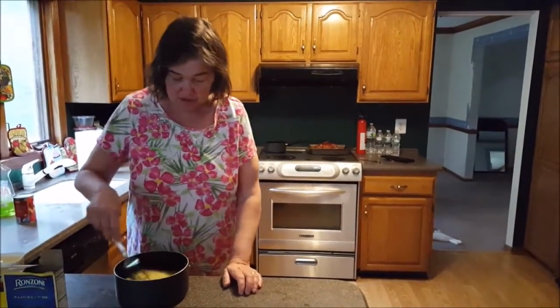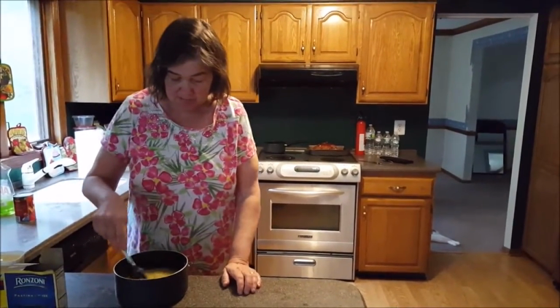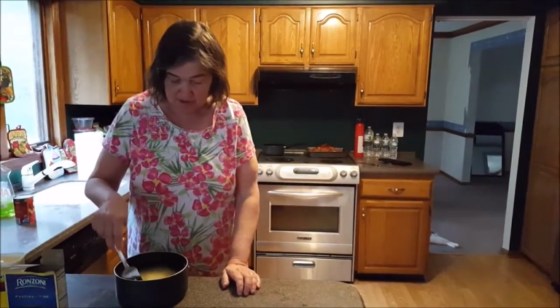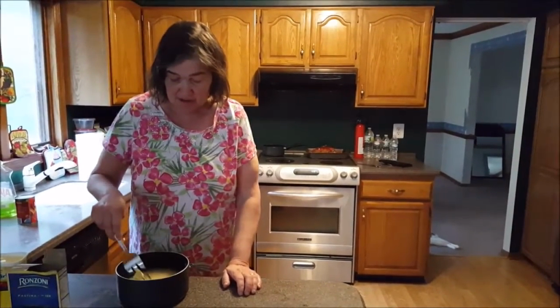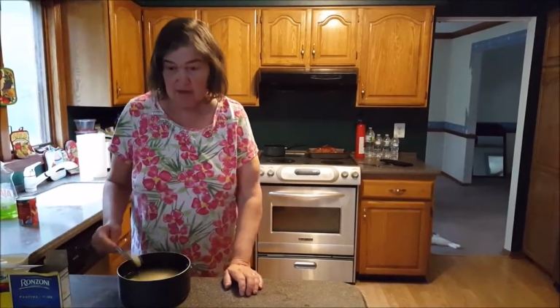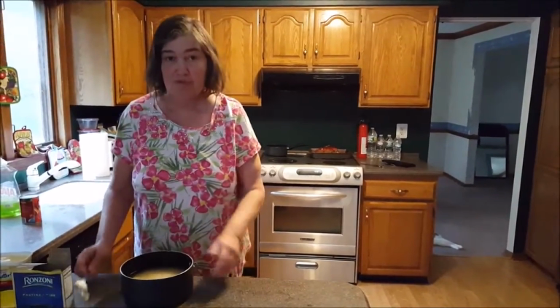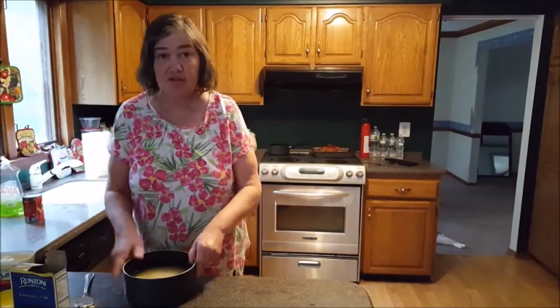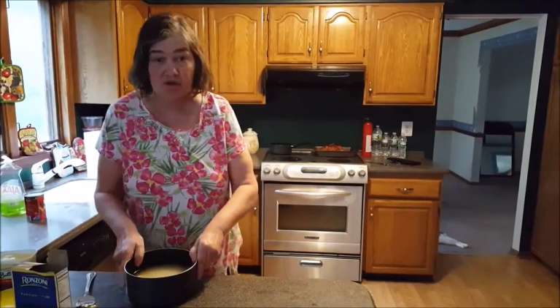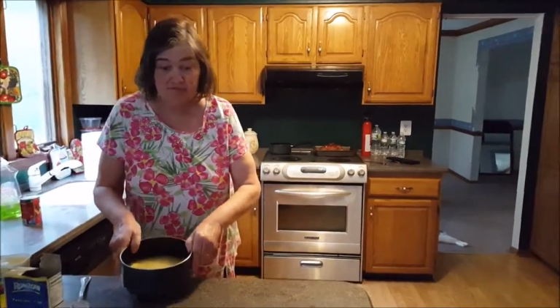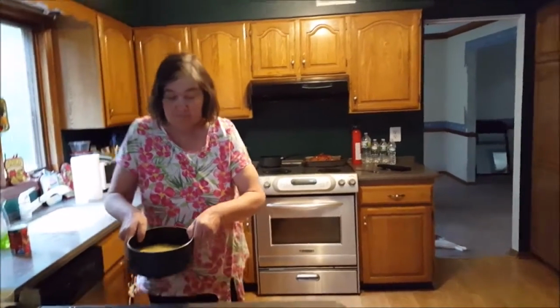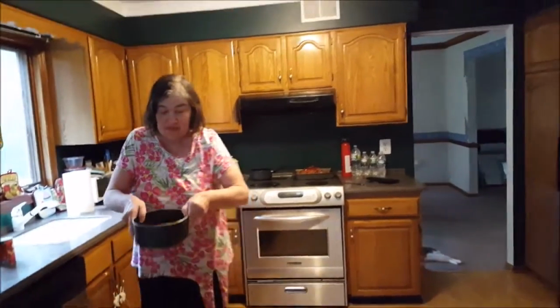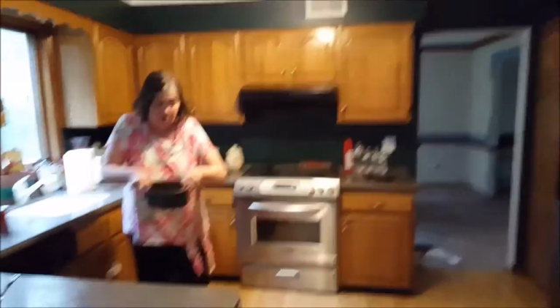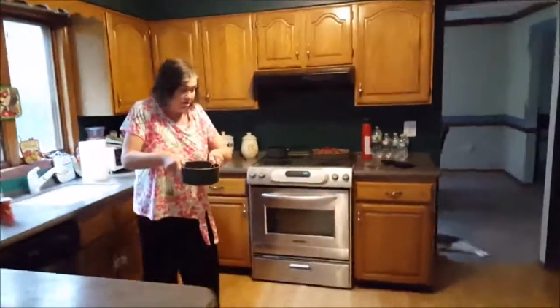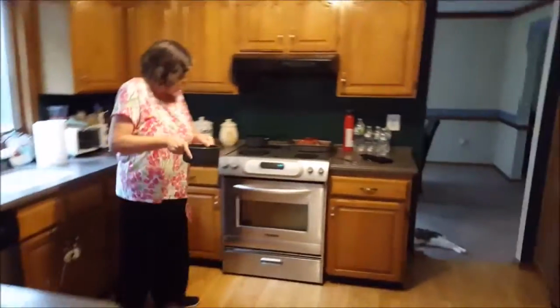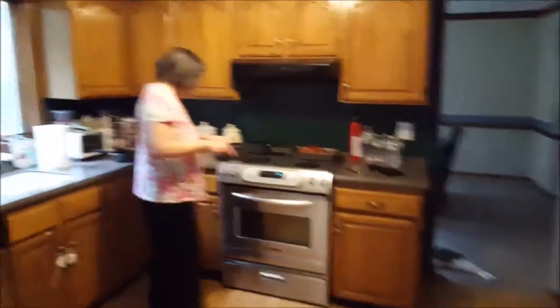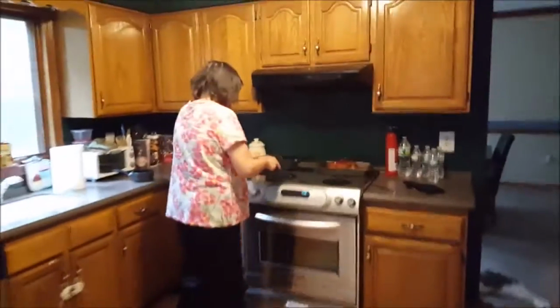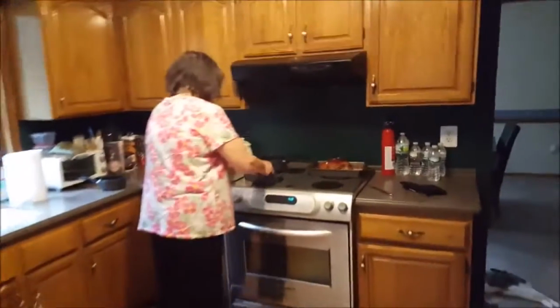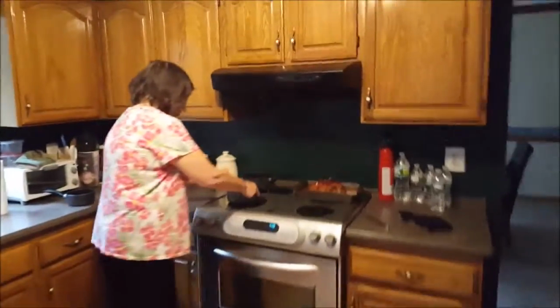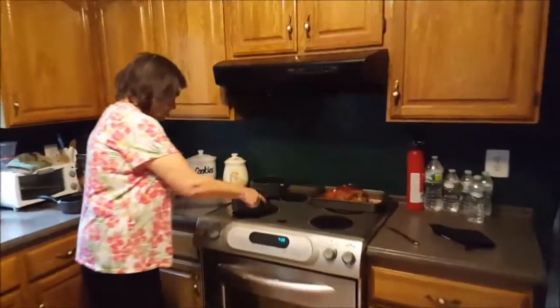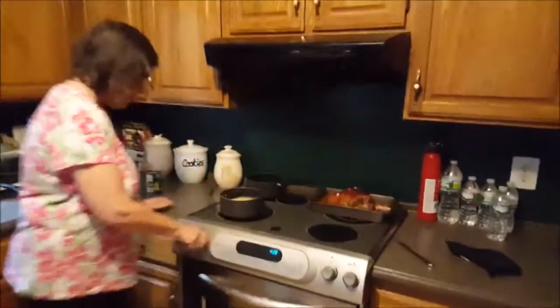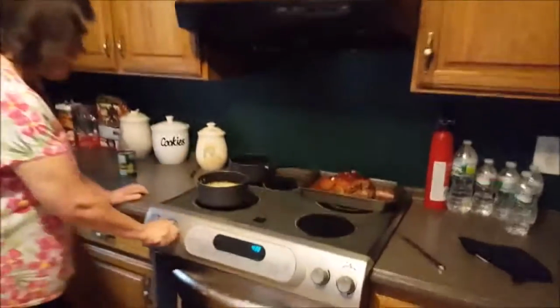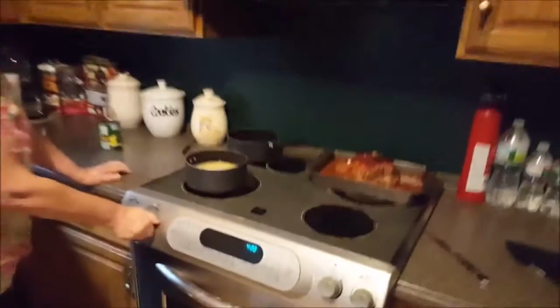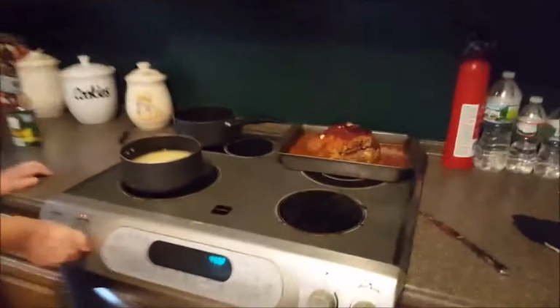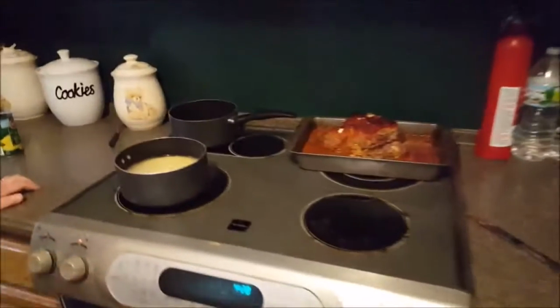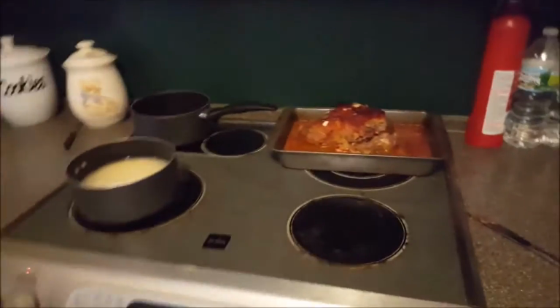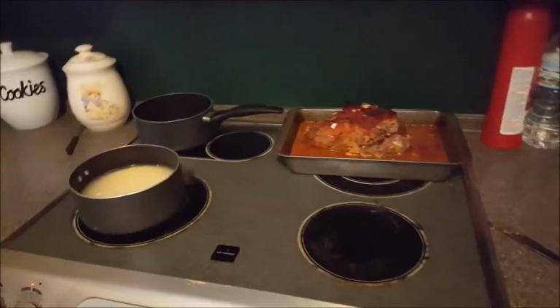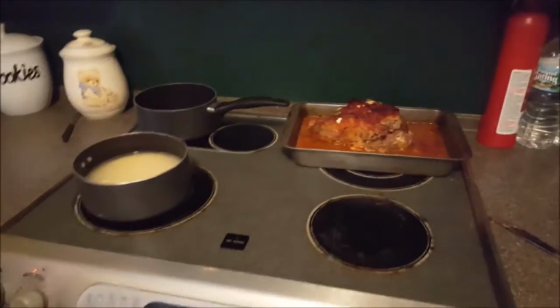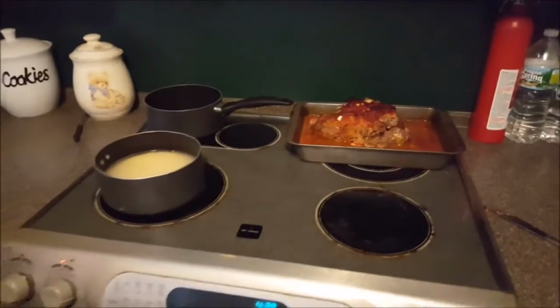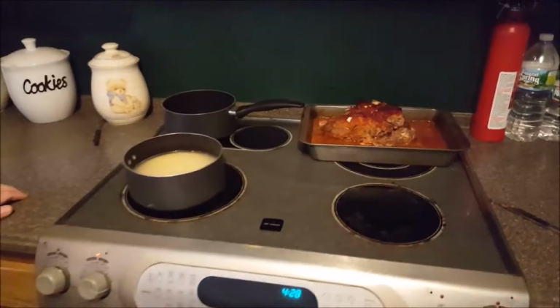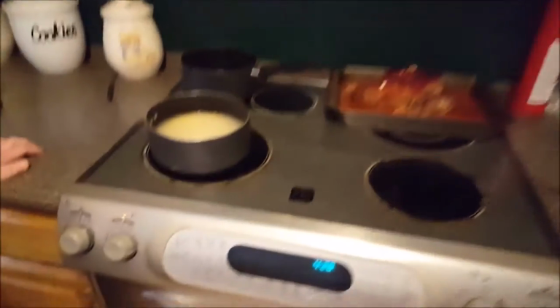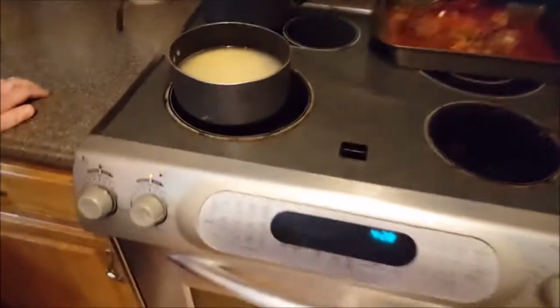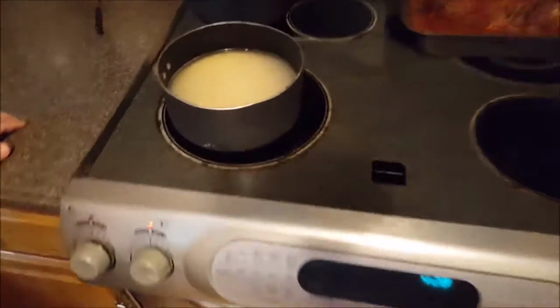Stir it up a little bit and we're going to put it on the stove and cook it. It has to be watched because it has a habit of boiling over, and we don't want that to happen.